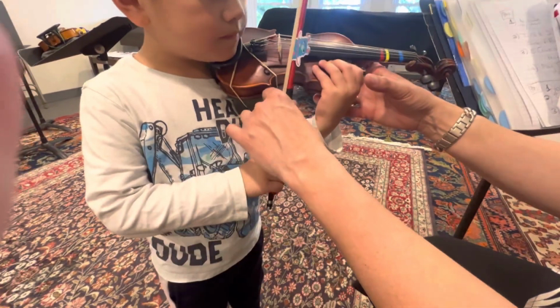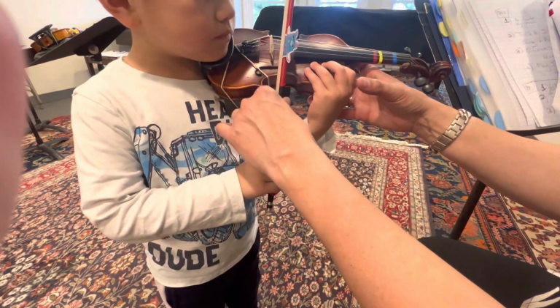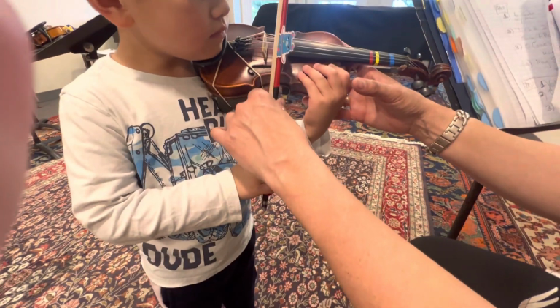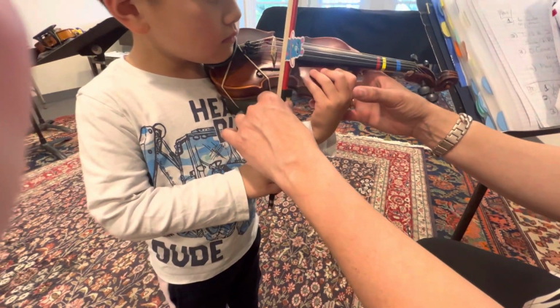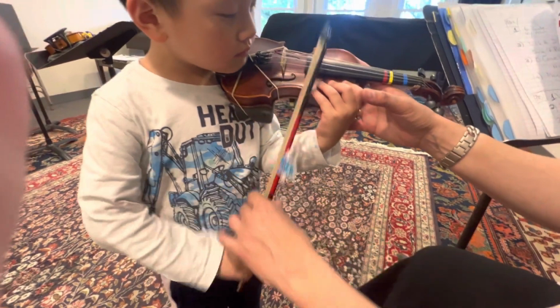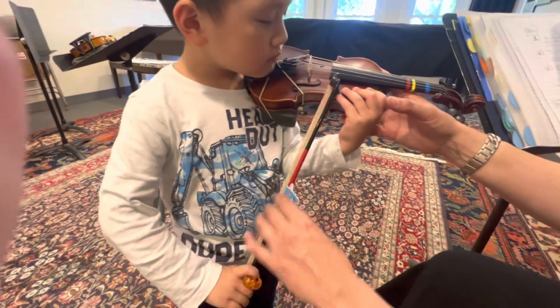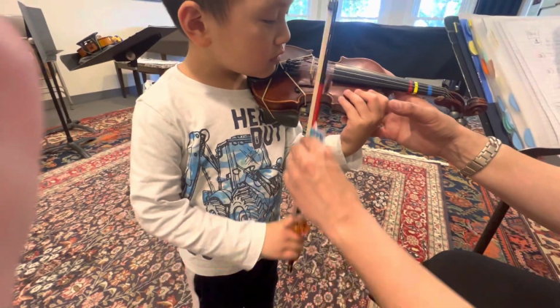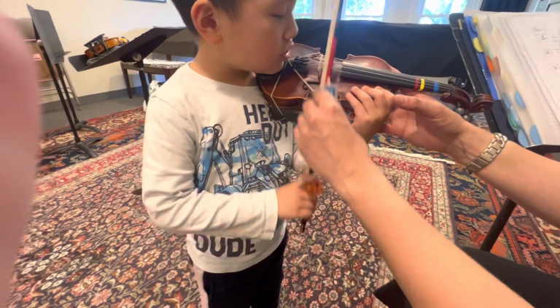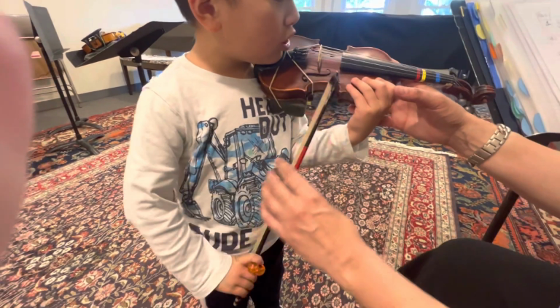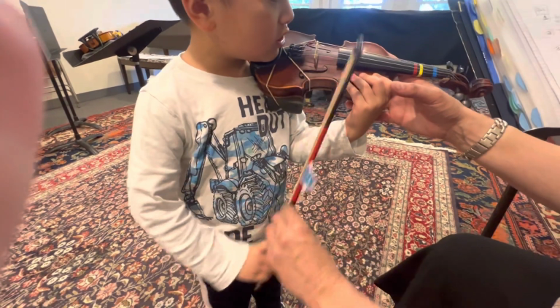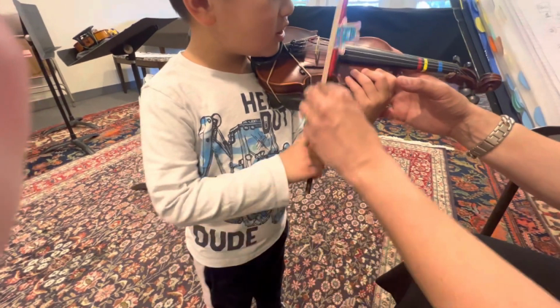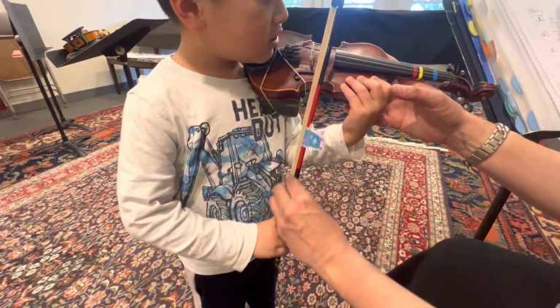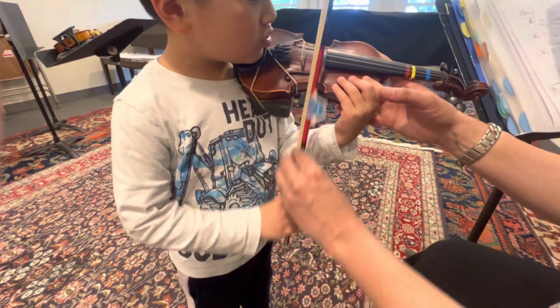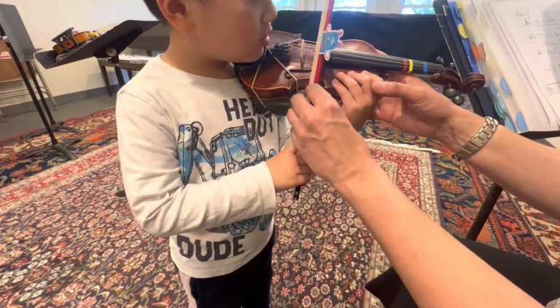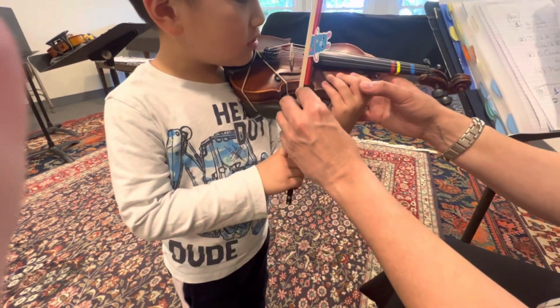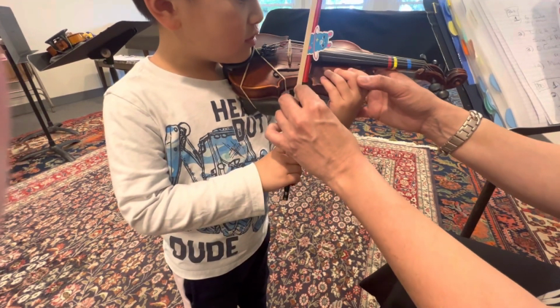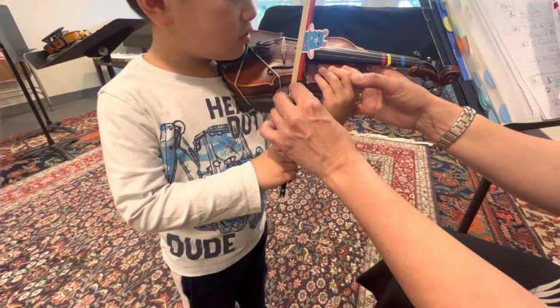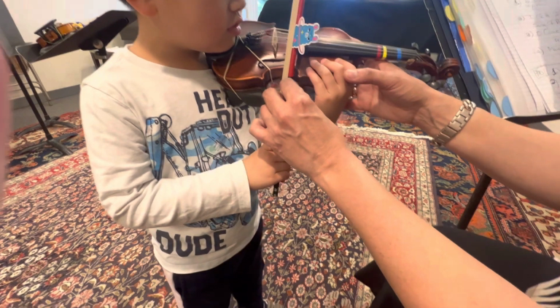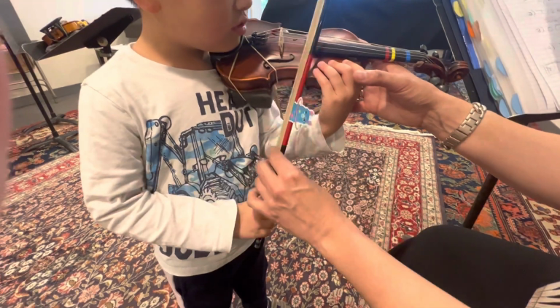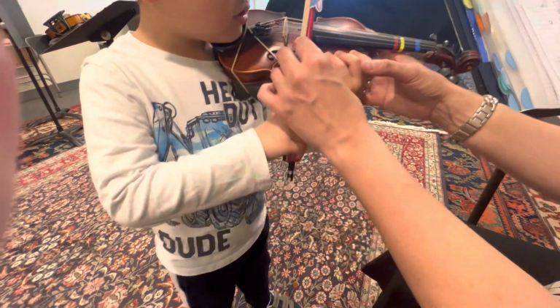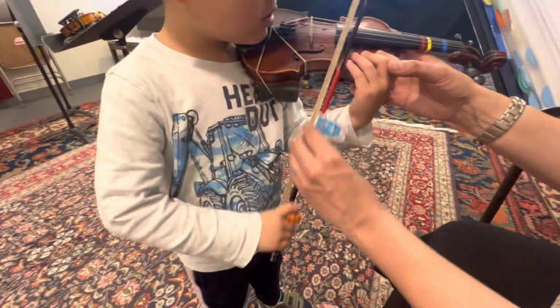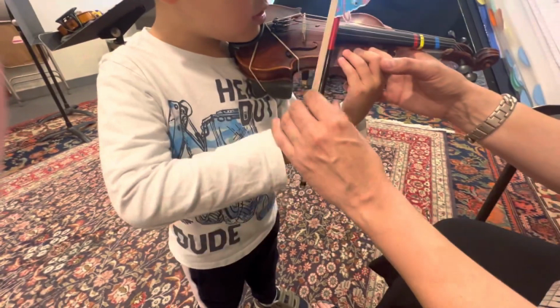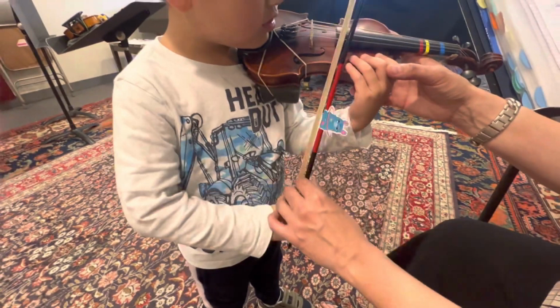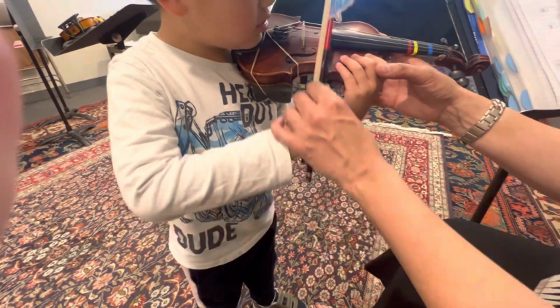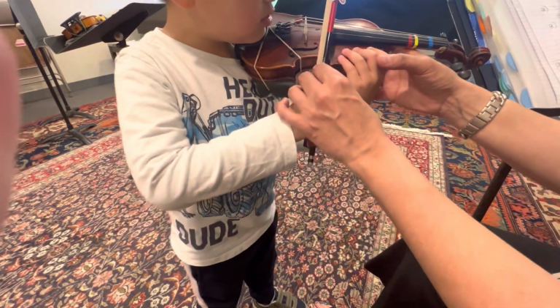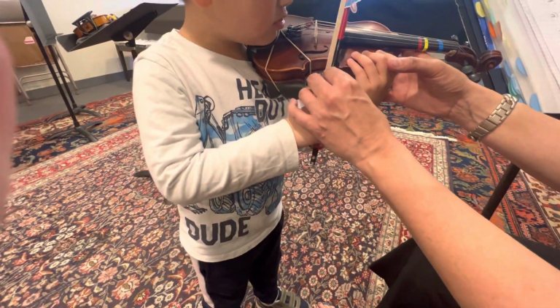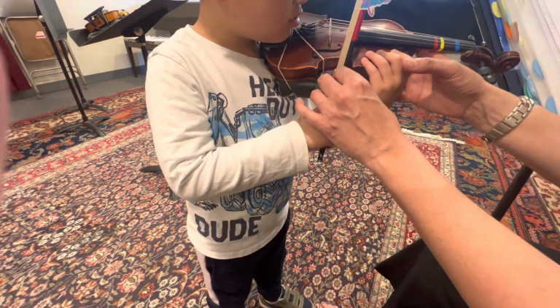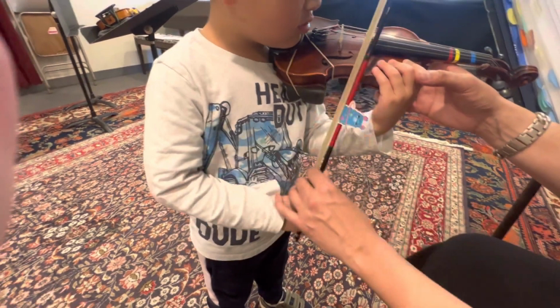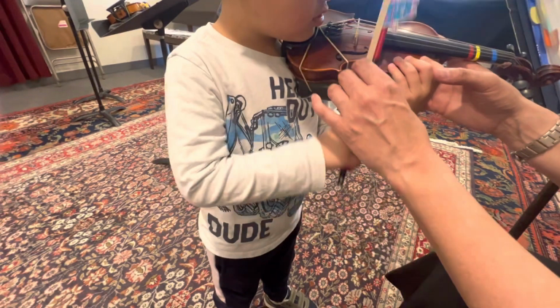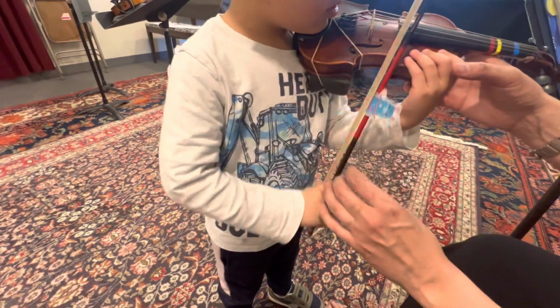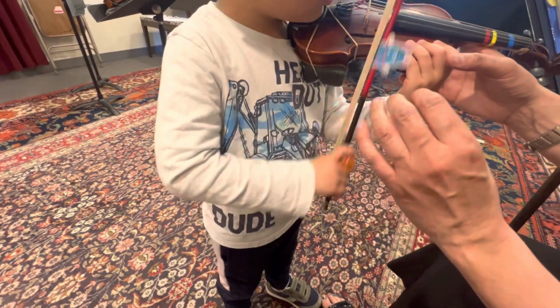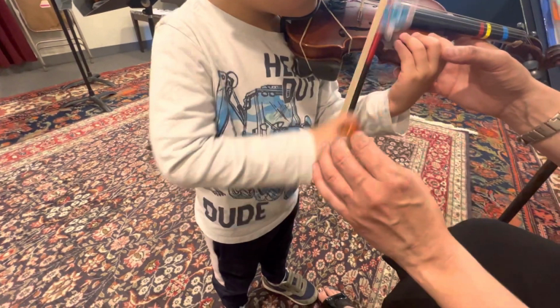Again, number three, go. Dirty Doggy Scrub Scrub. Don't let it fall off. Number three, go. Dirty Doggy Scrub Scrub. Number four, go. Dirty Doggy Scrub Scrub.